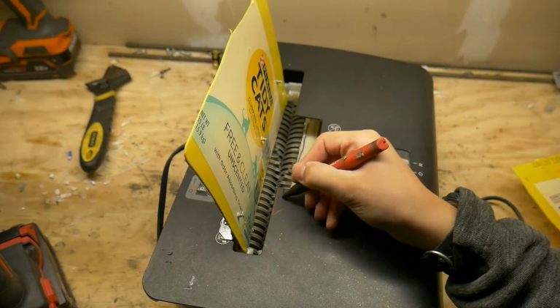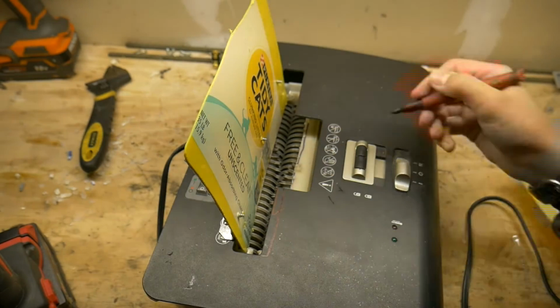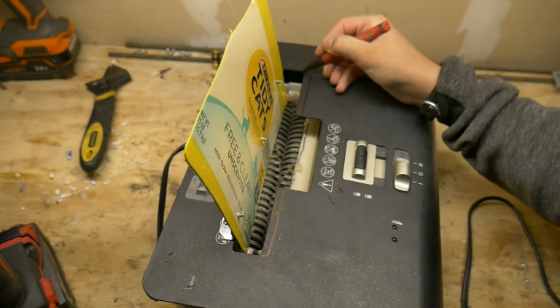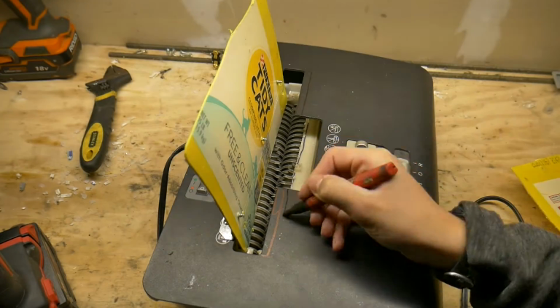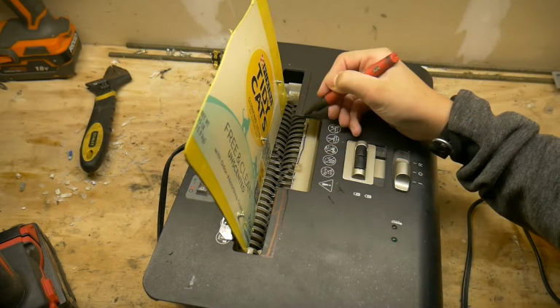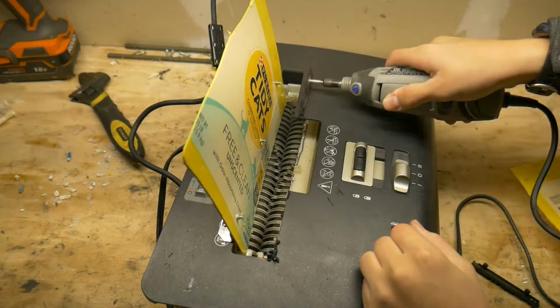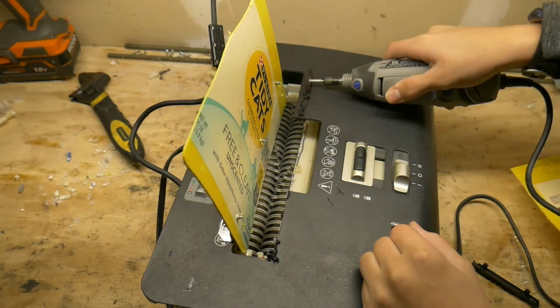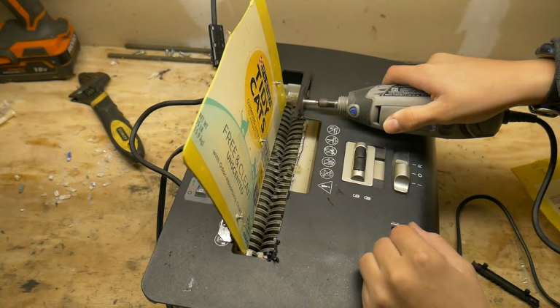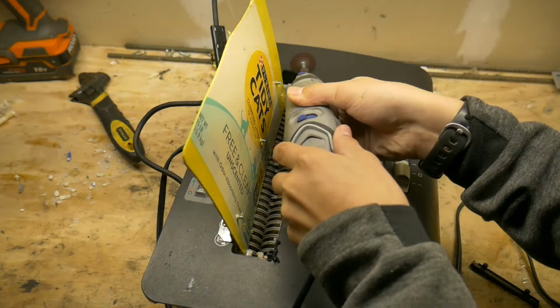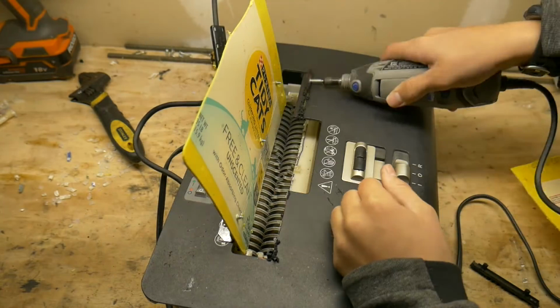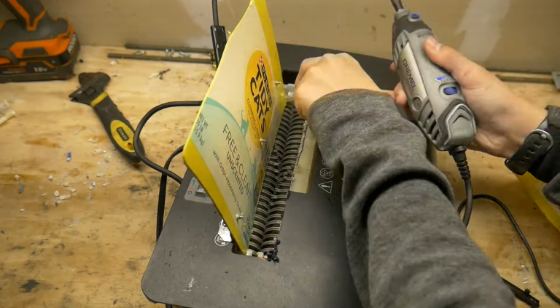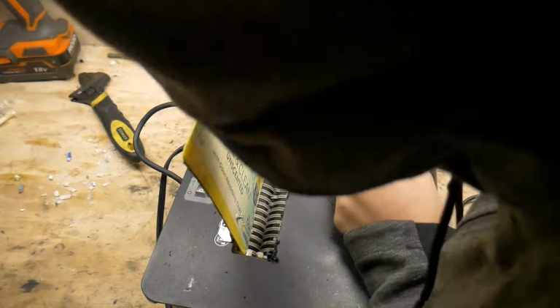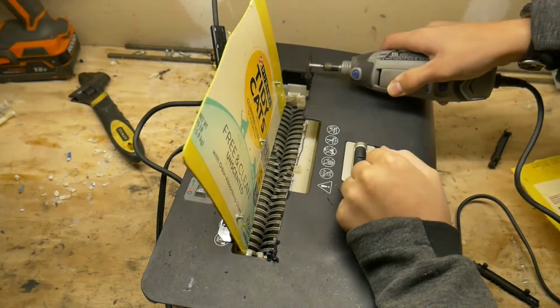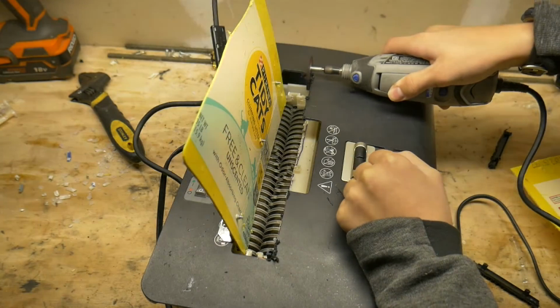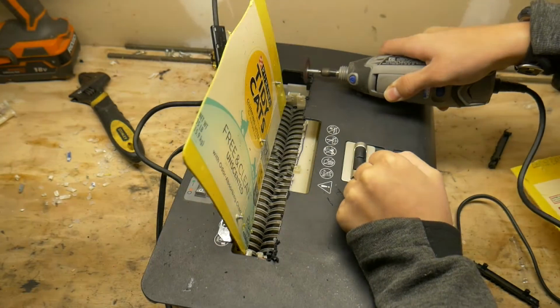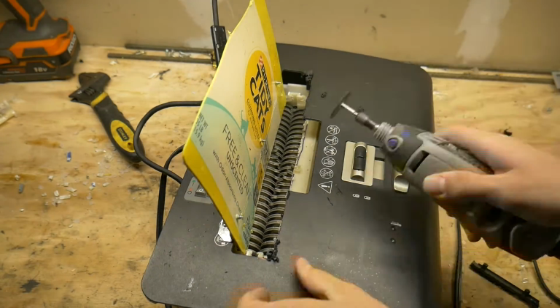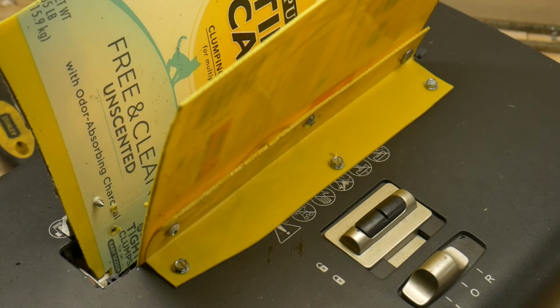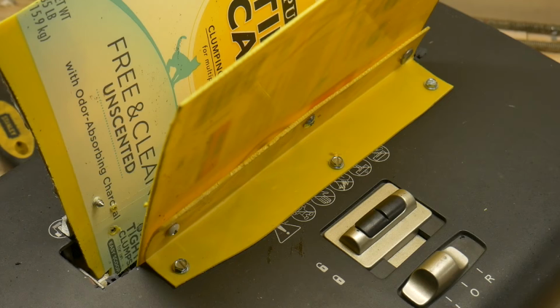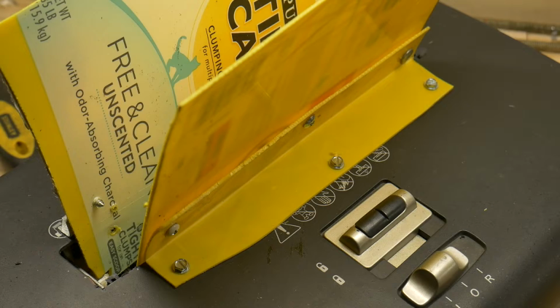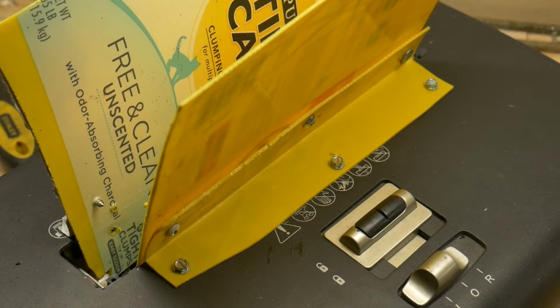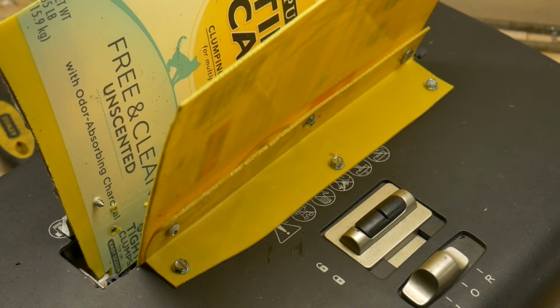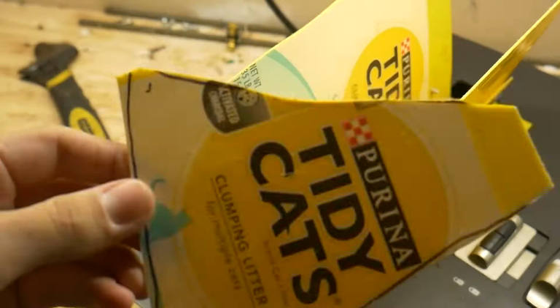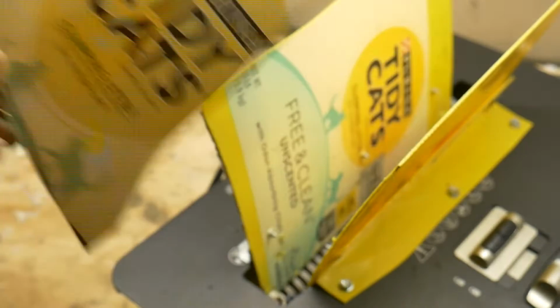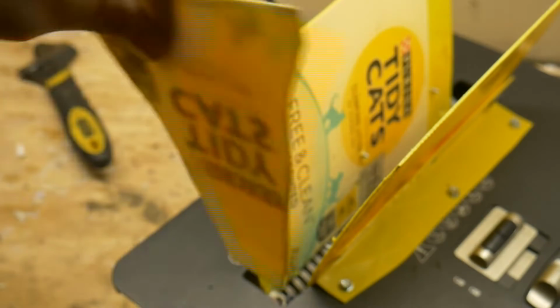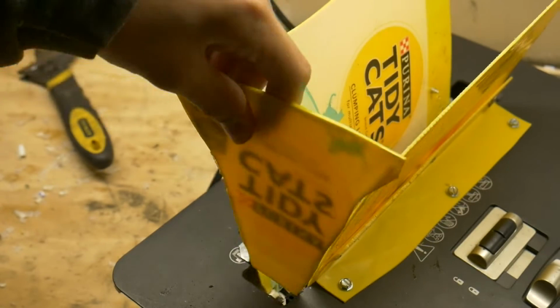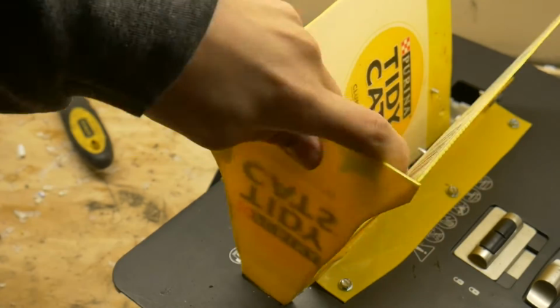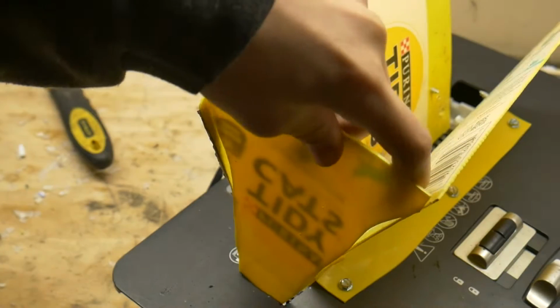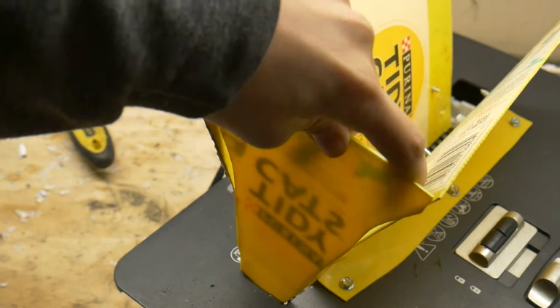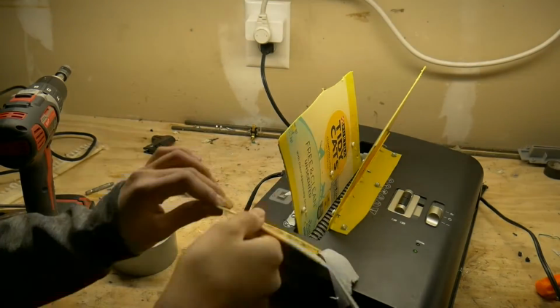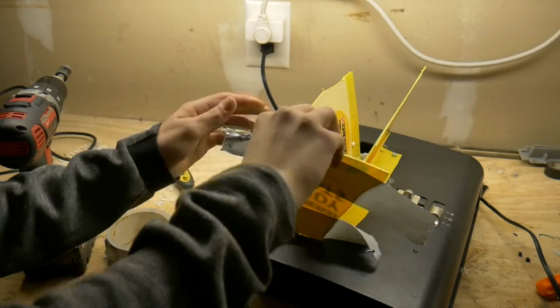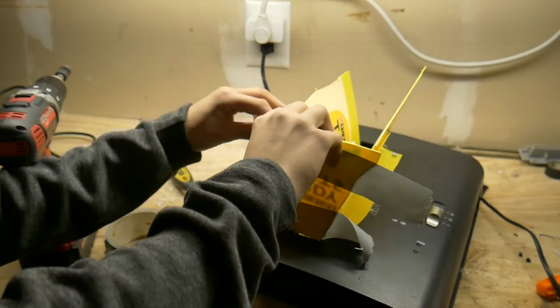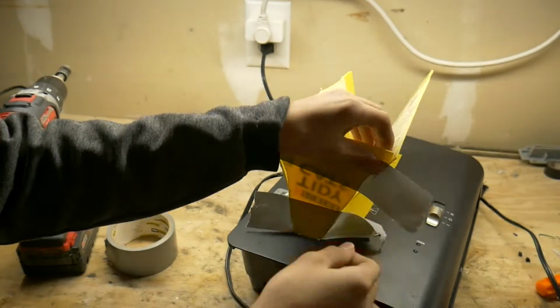I wasn't satisfied with the width of the opening, so I made an on the fly adjustment. Here you can see that I have made another side with a plastic angled bracket. For the smaller sides, I cut some triangle-ish shapes and just duct taped them on.